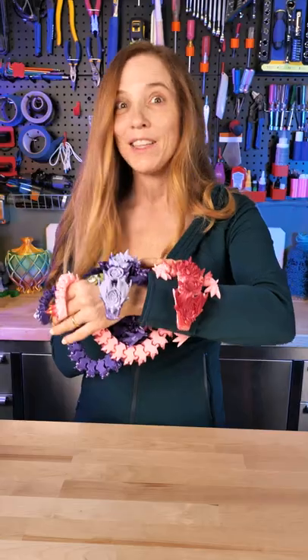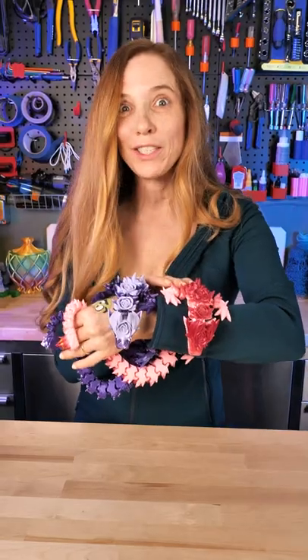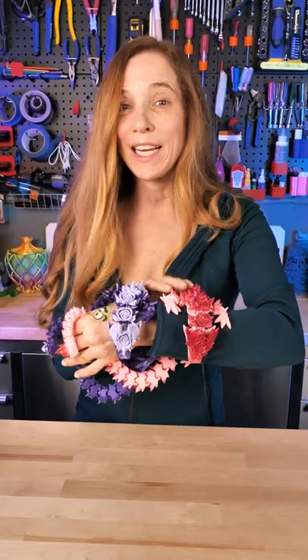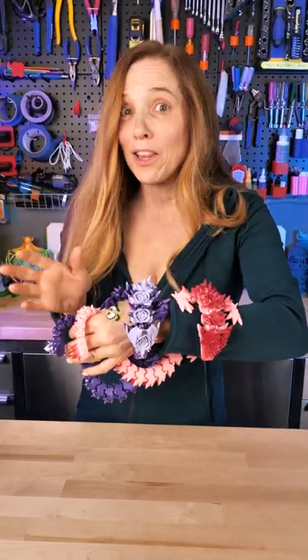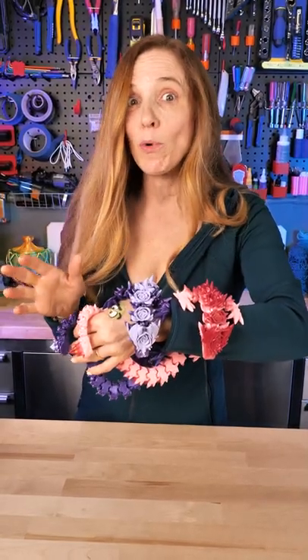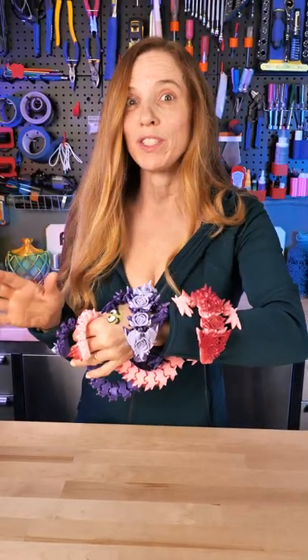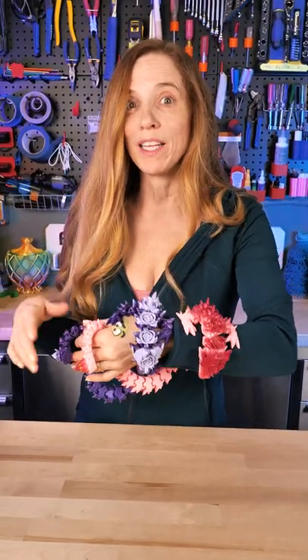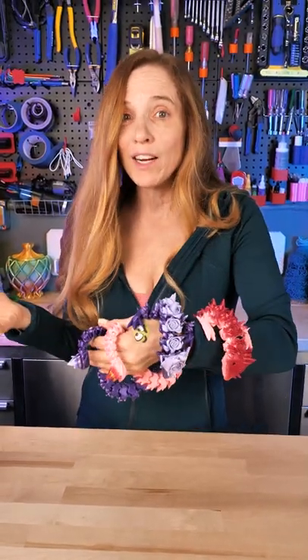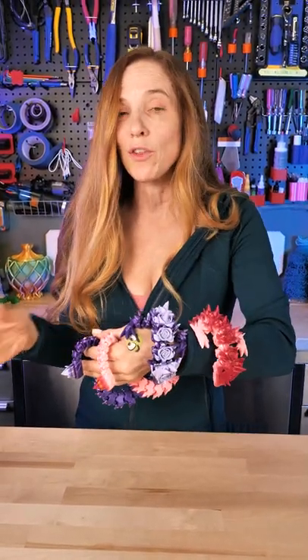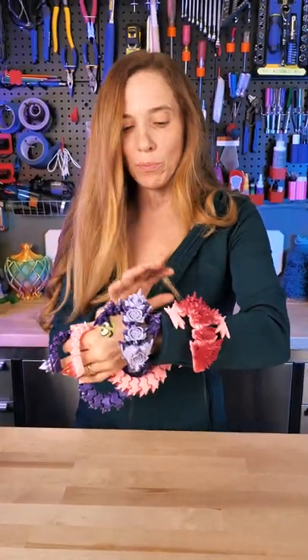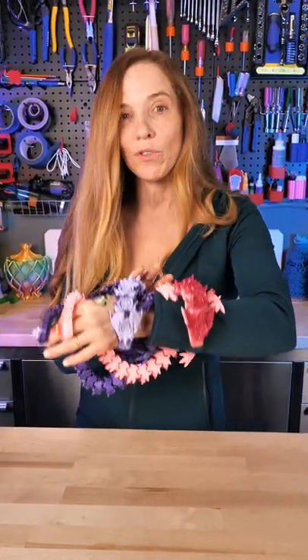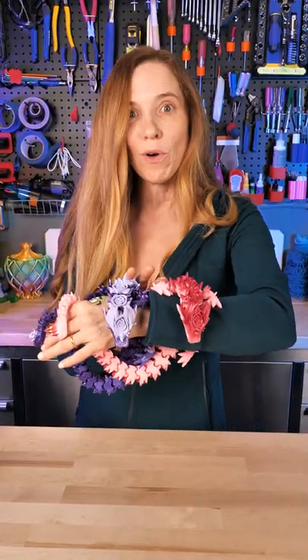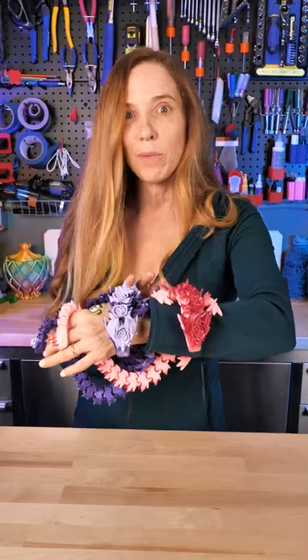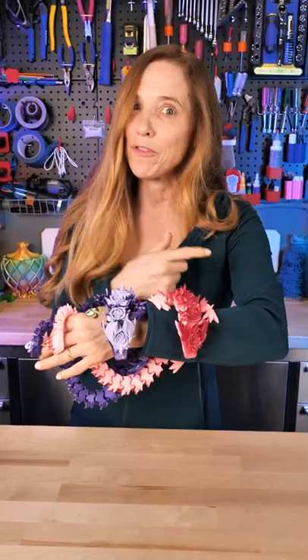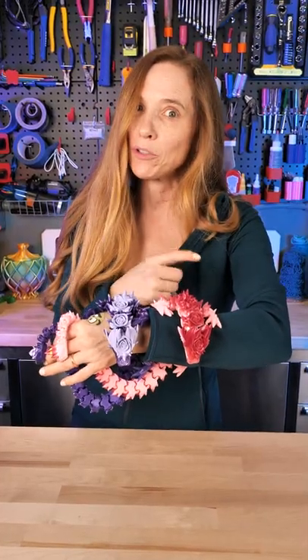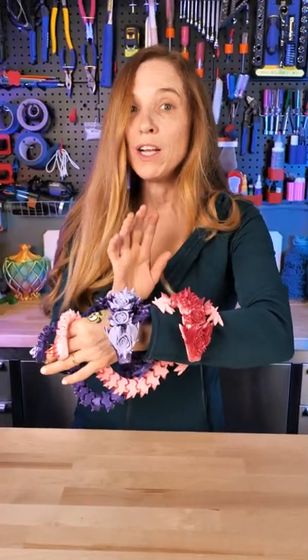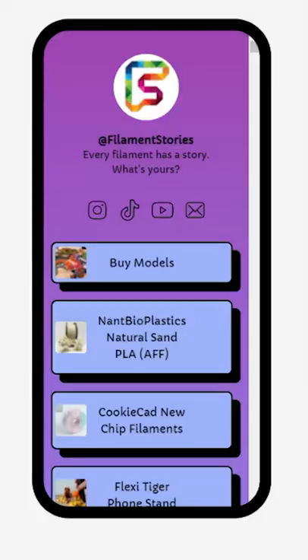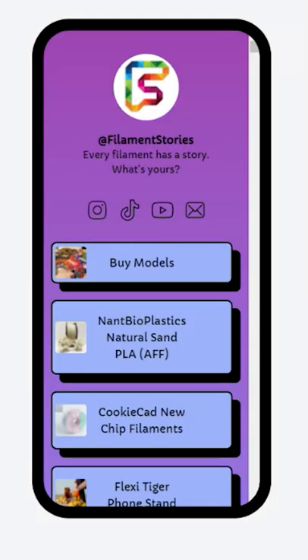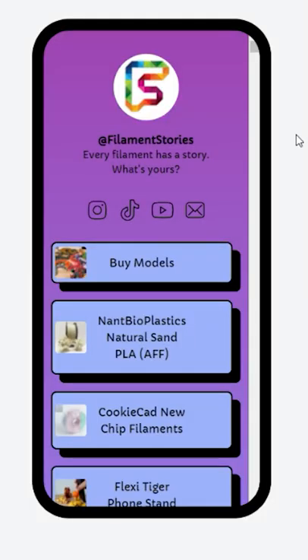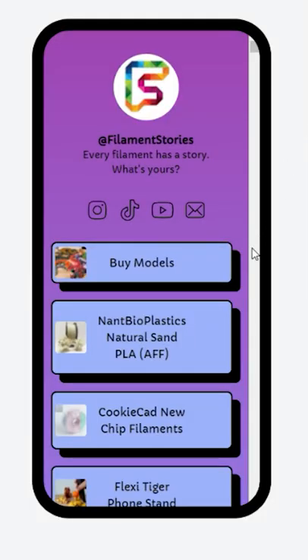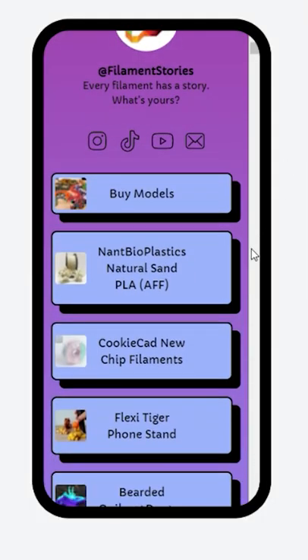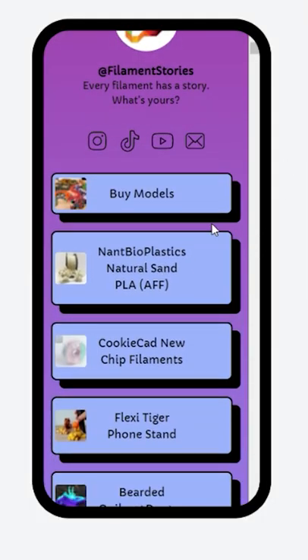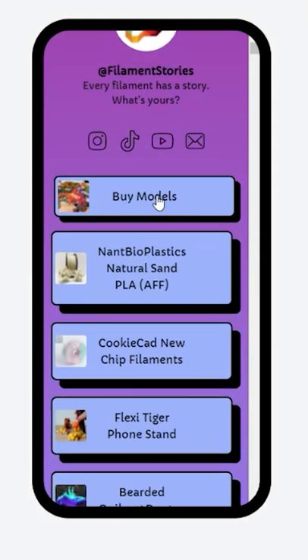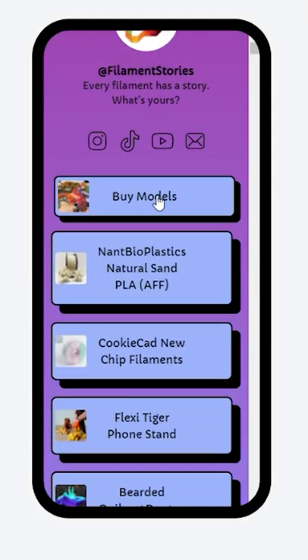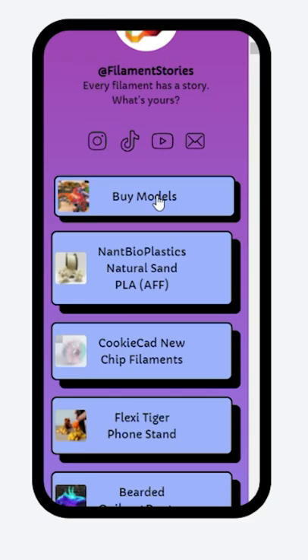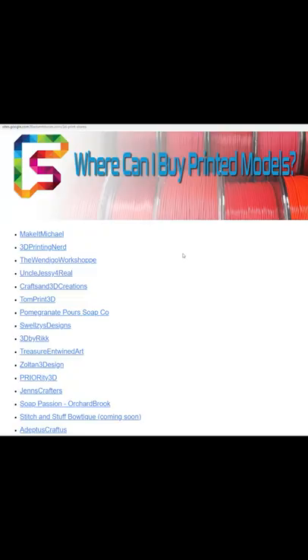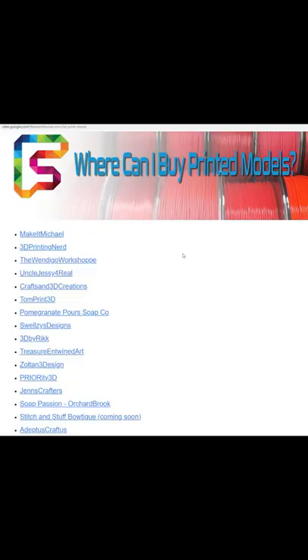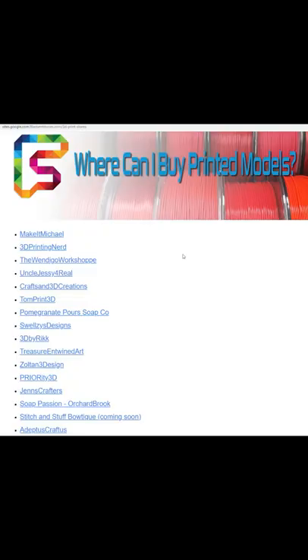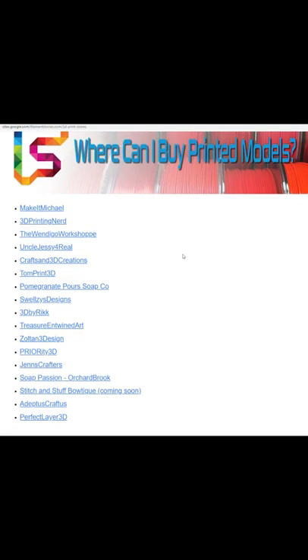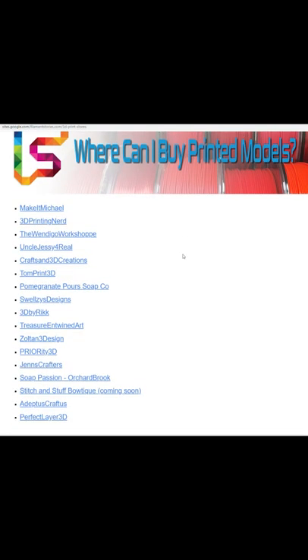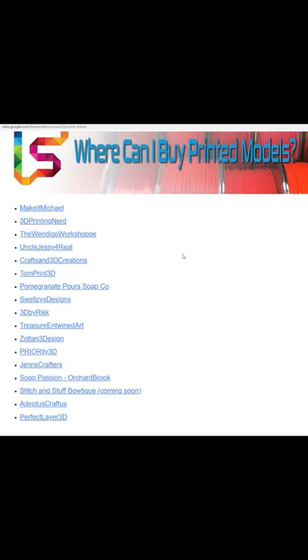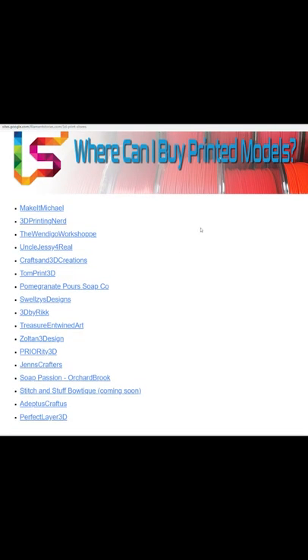These dragons are great and a lot of people were interested in buying them, but I don't sell them. I just print a few to show off the filament and give them to my children. We've collected a list of authorized sellers — if you click the link in my bio, it'll take you to them. Hopefully we can get you guys connected to some sellers.